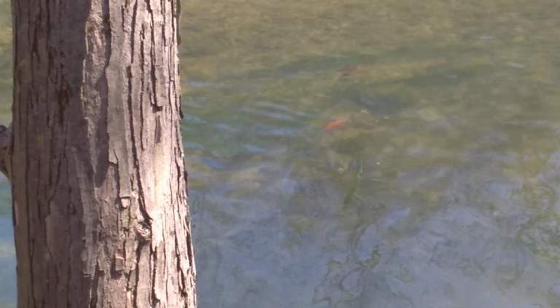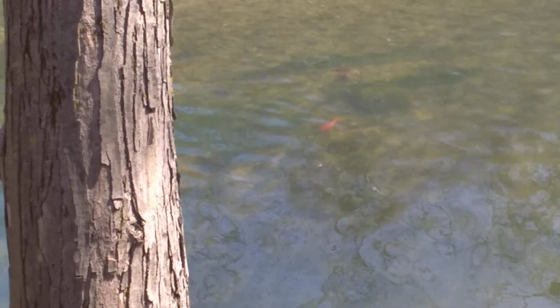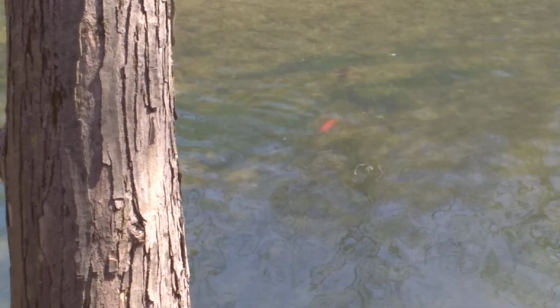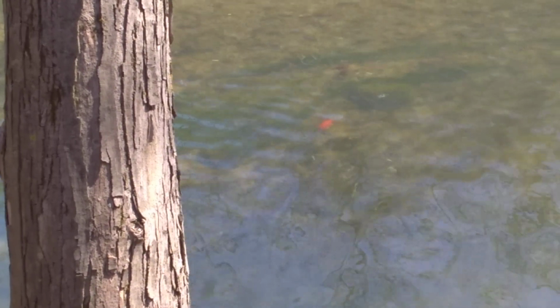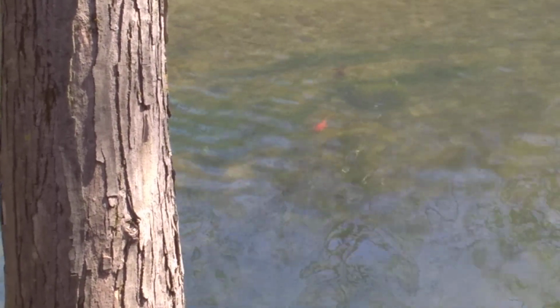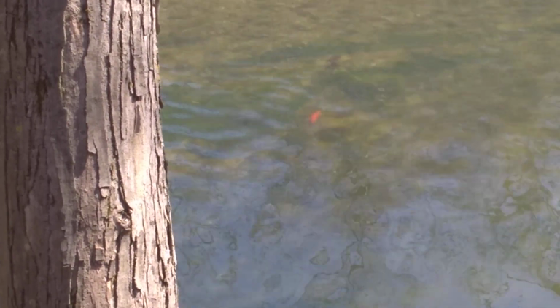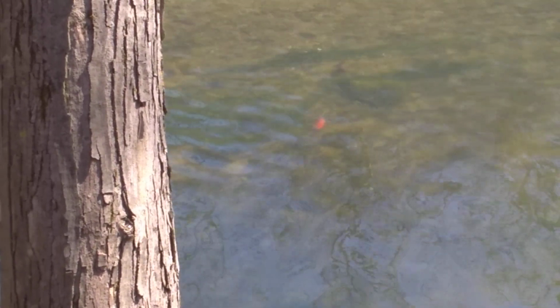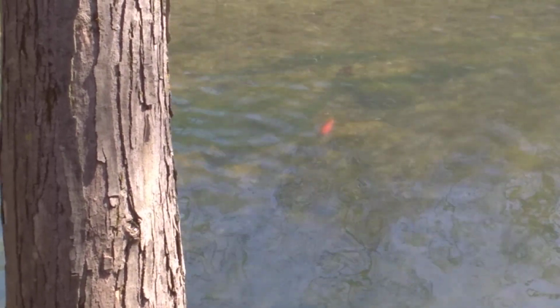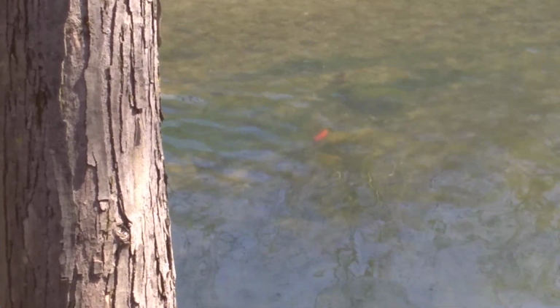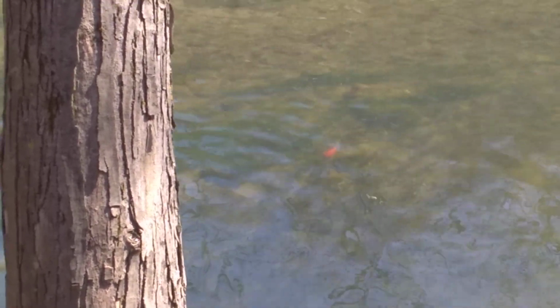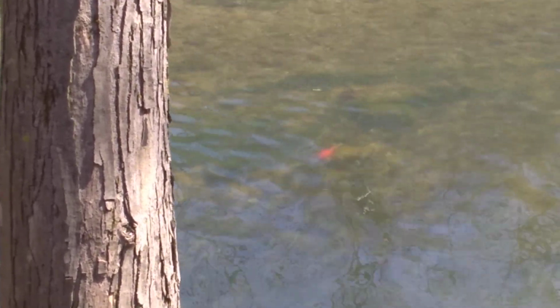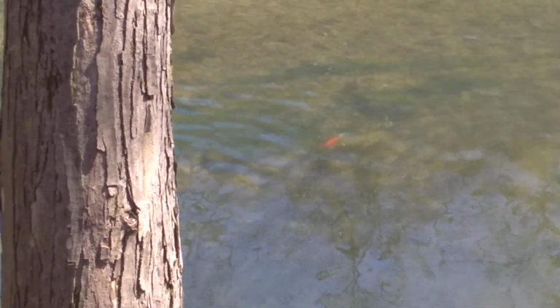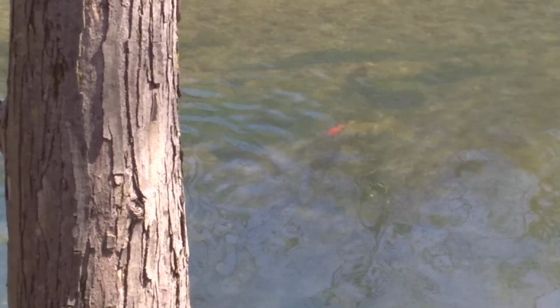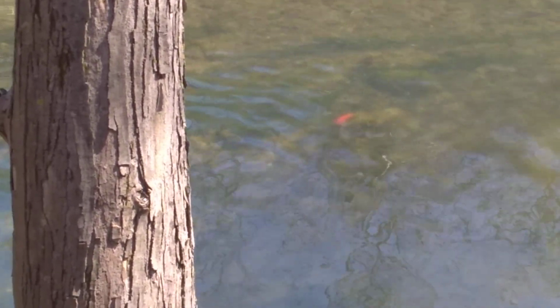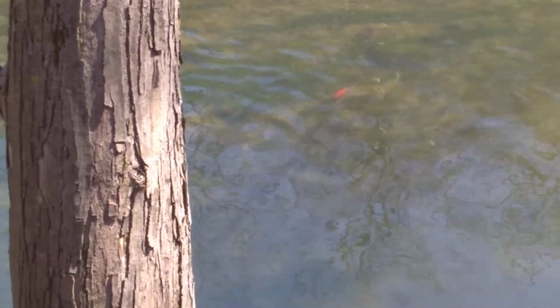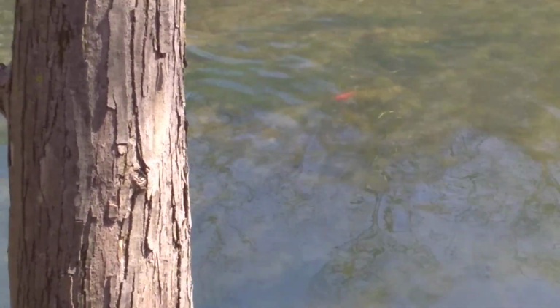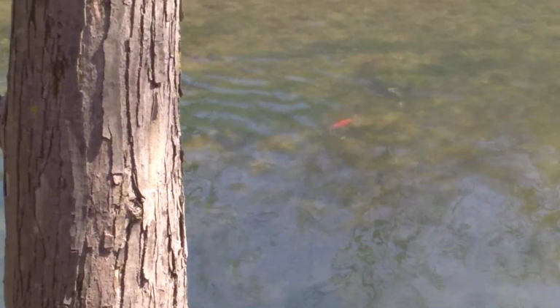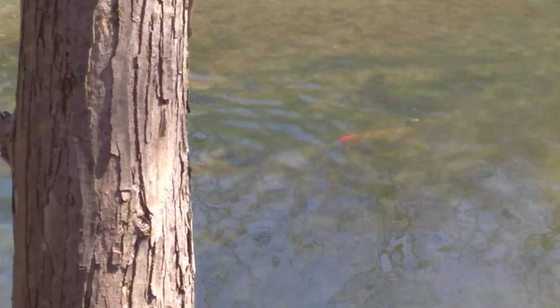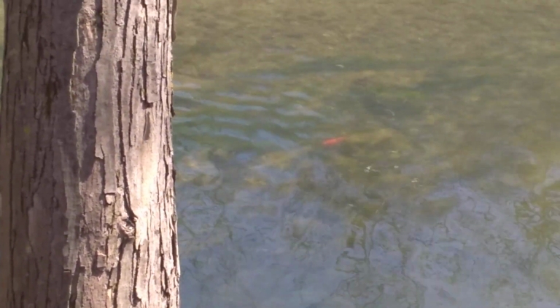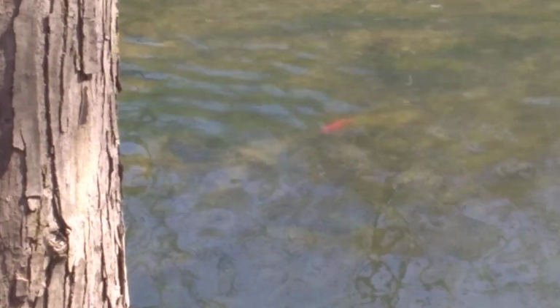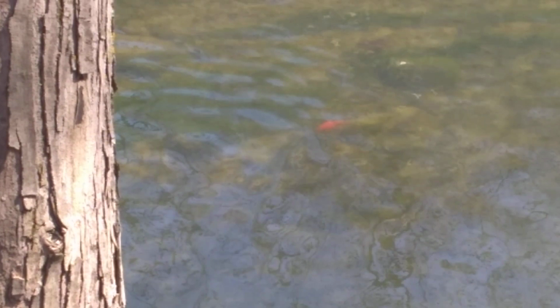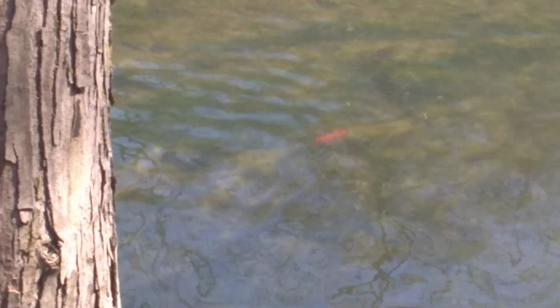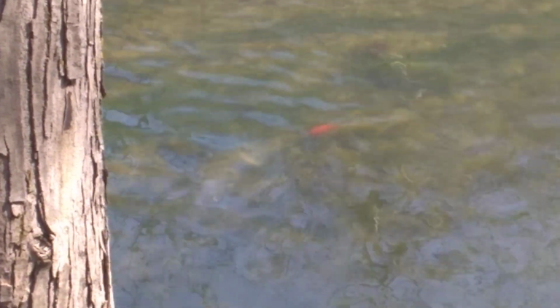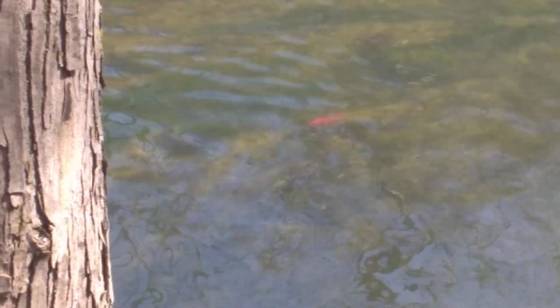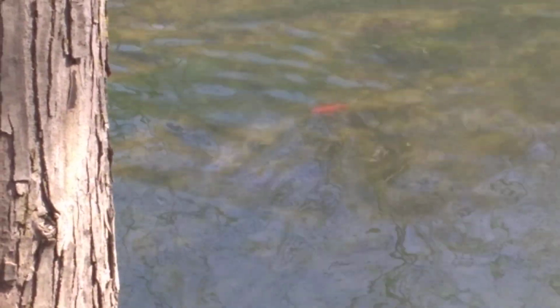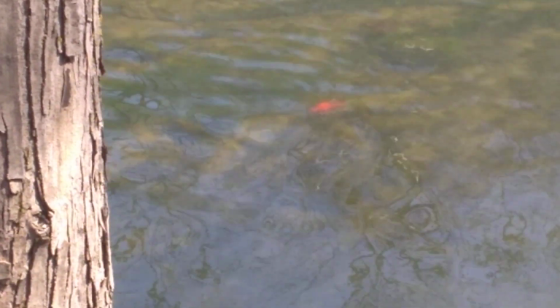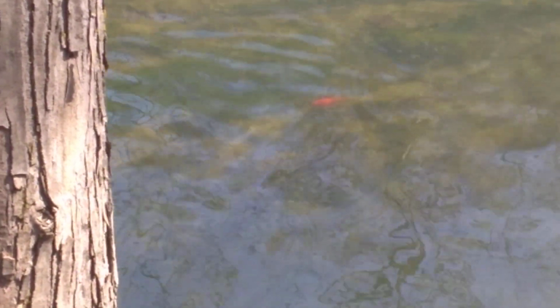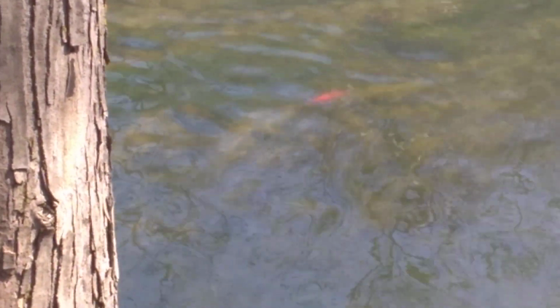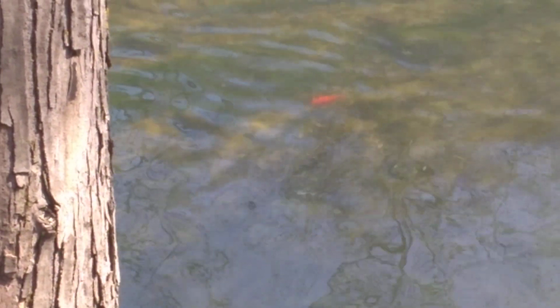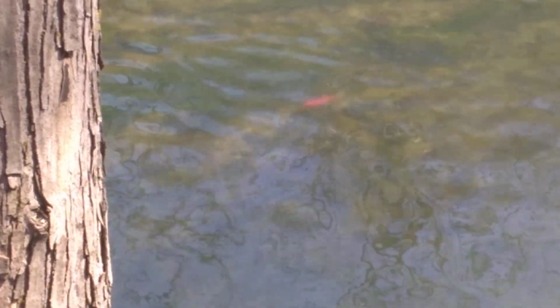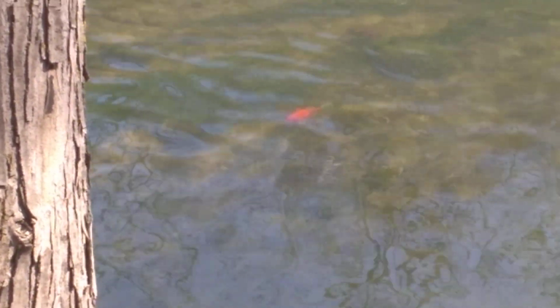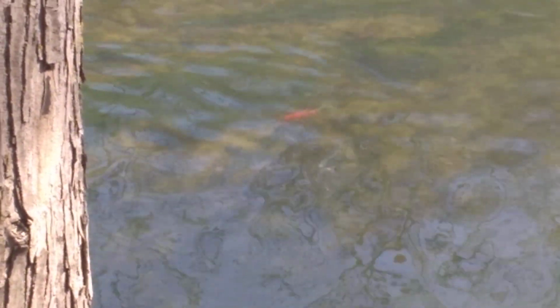We're down at the river, and there's a goldfish in the water. I'm not kidding — there's an actual goldfish in the river.